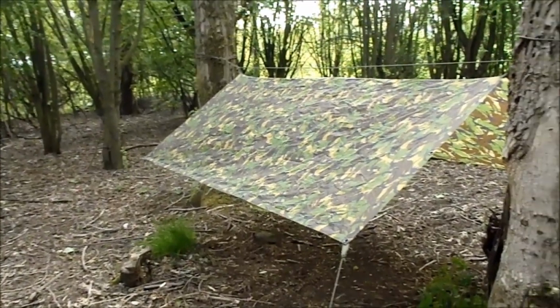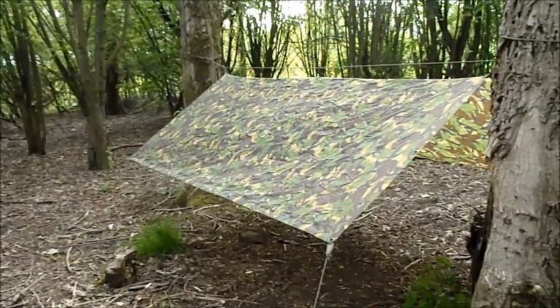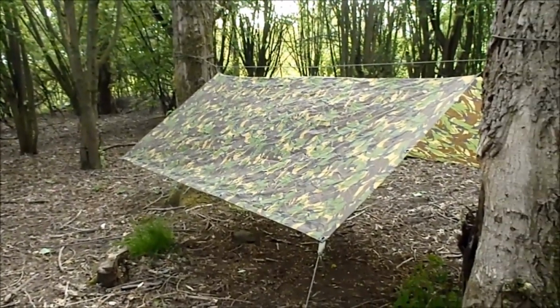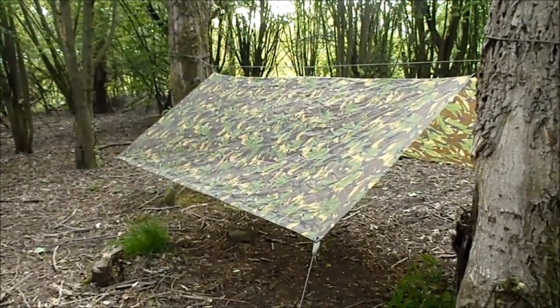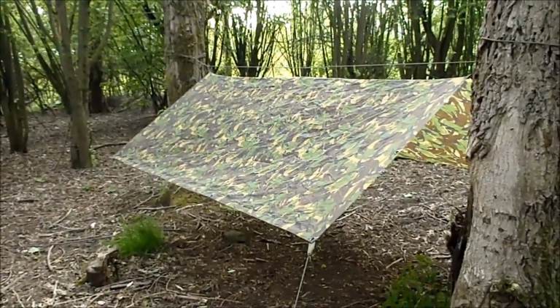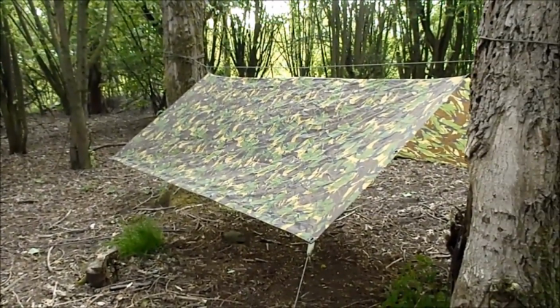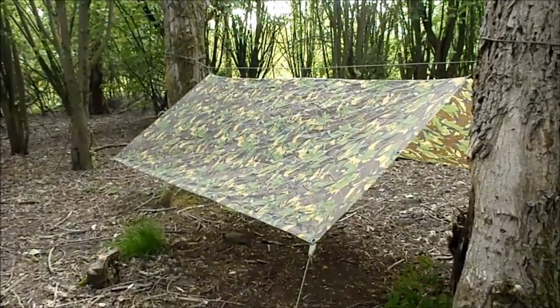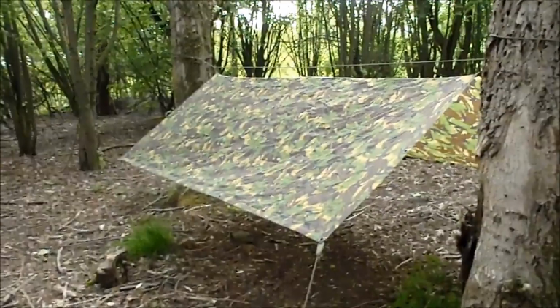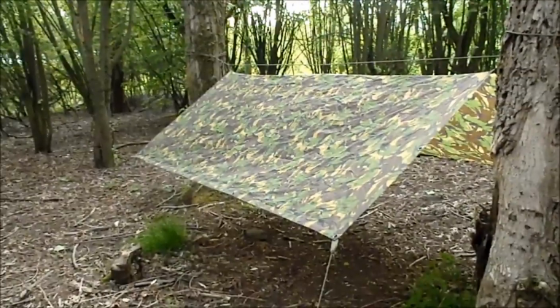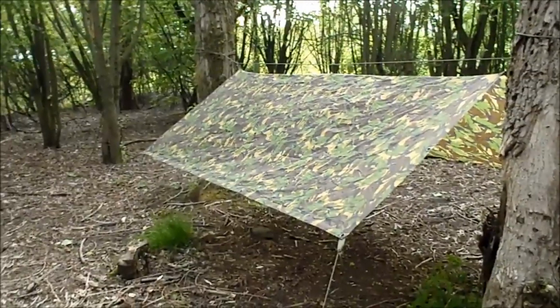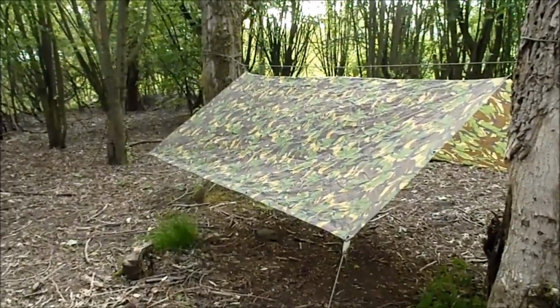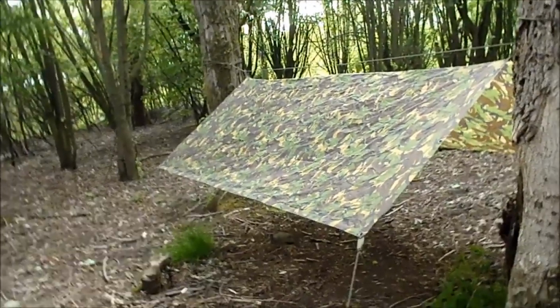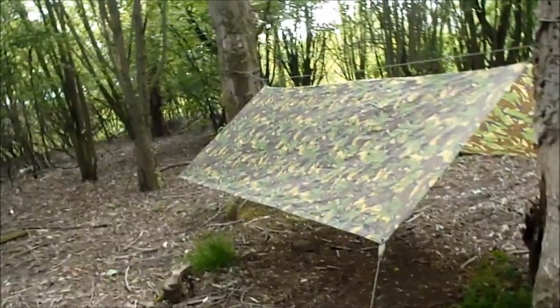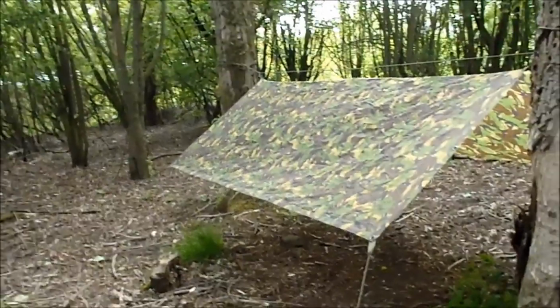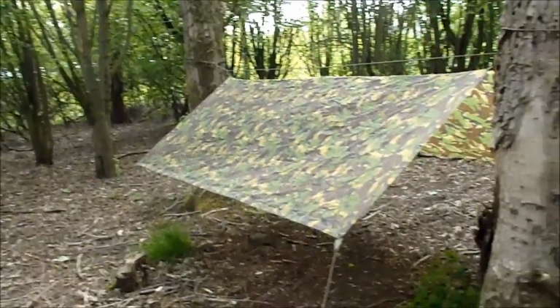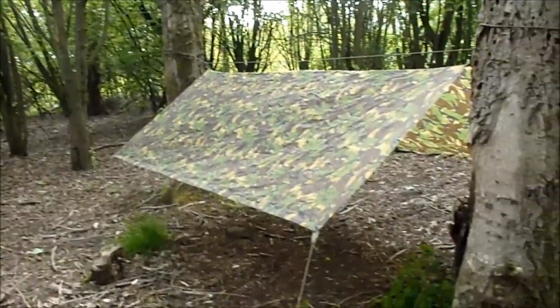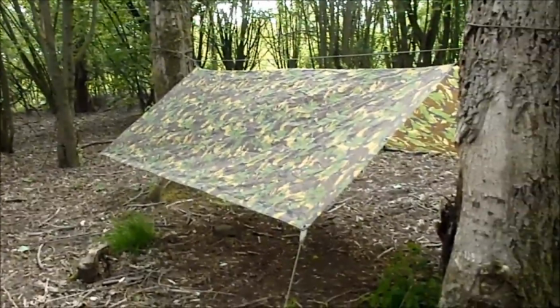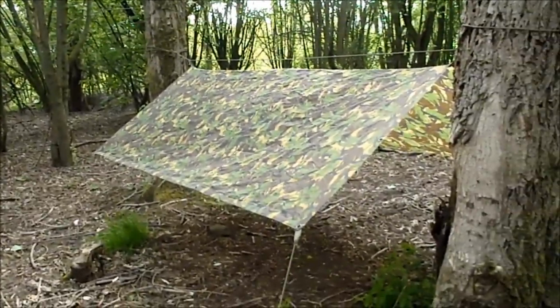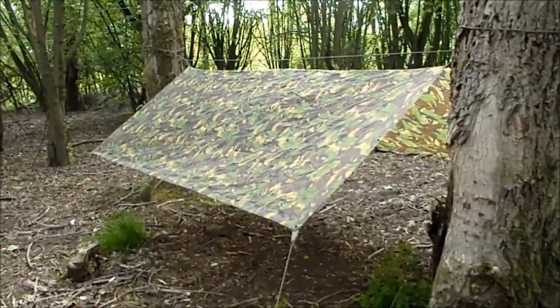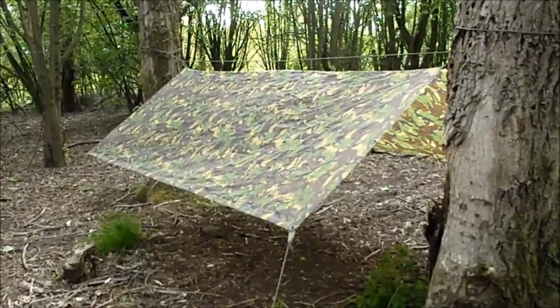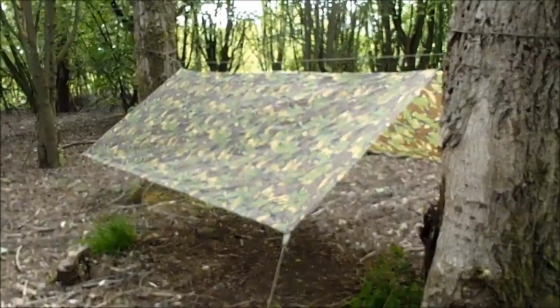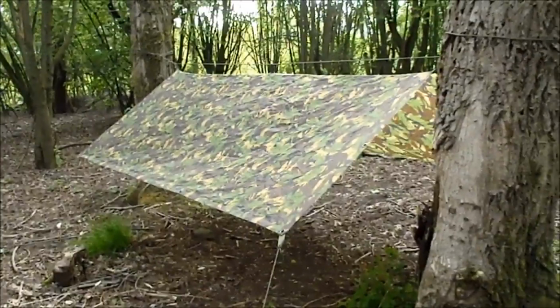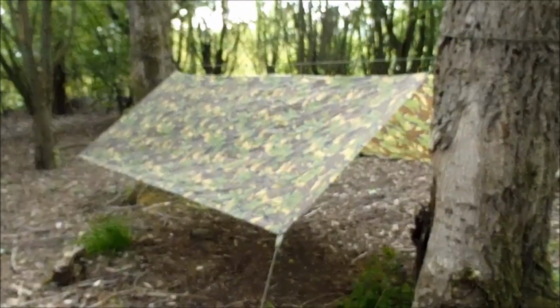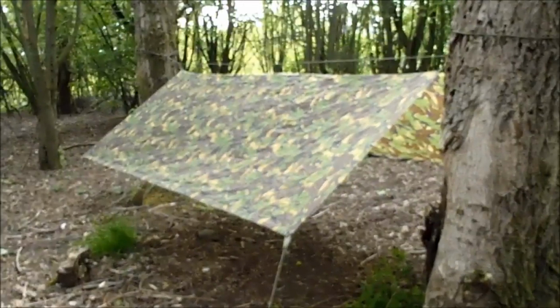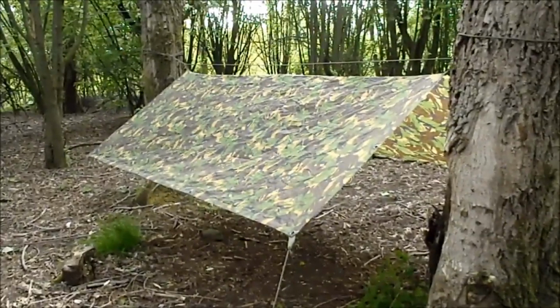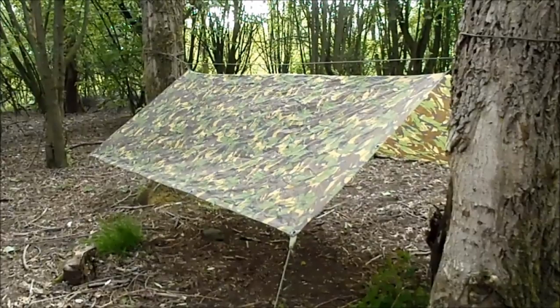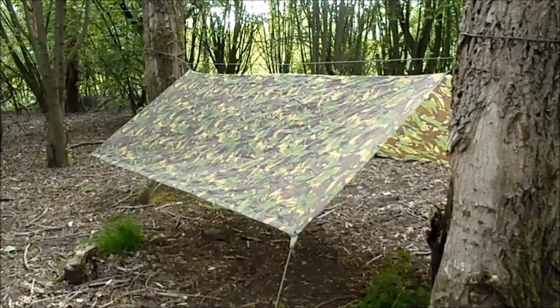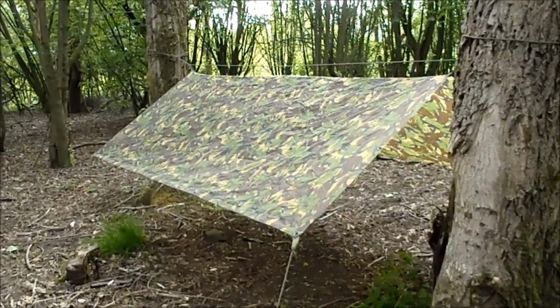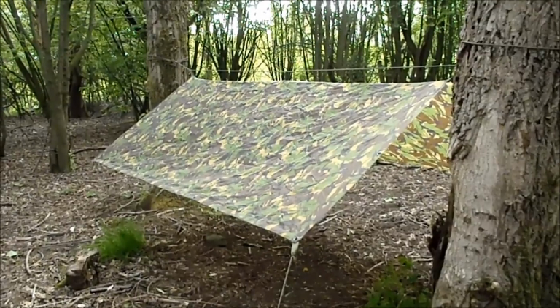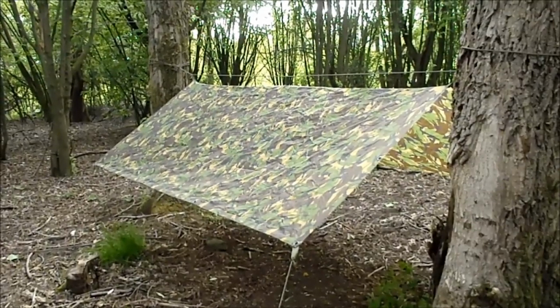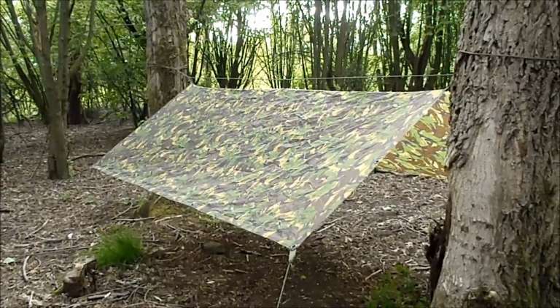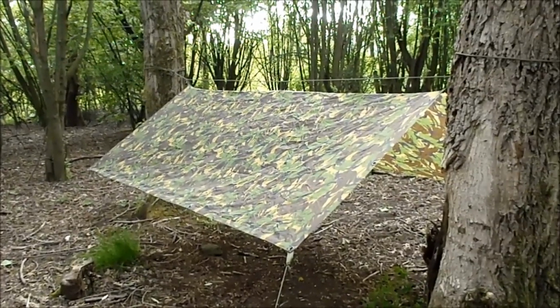So that is how to put a tarp up. Hope you enjoyed that, thanks for watching, and I'll catch you in the next video. Bye for now.